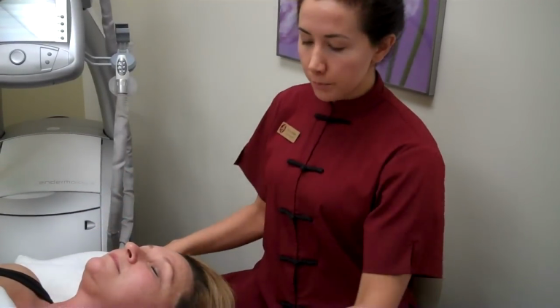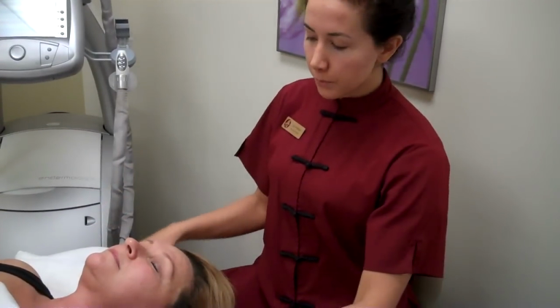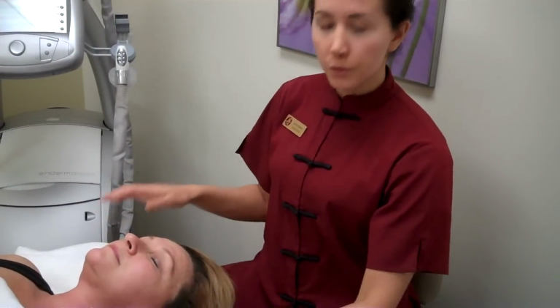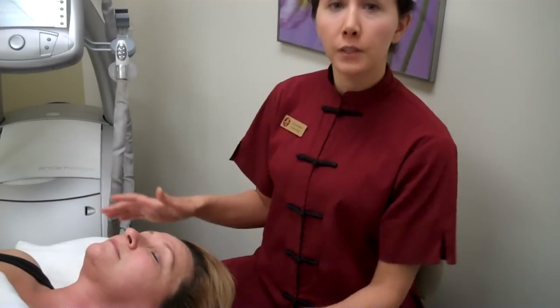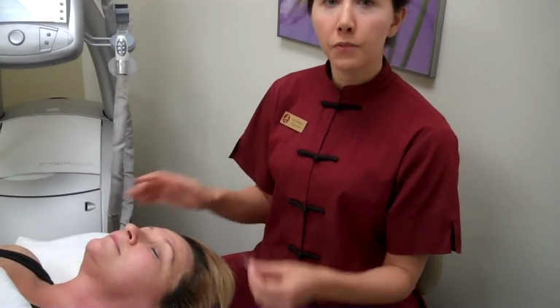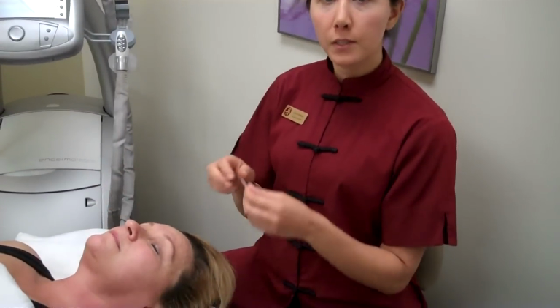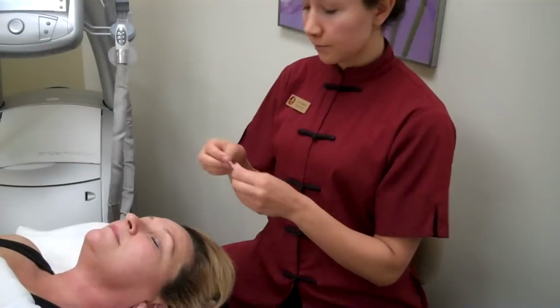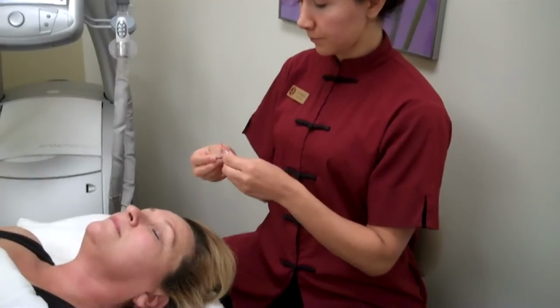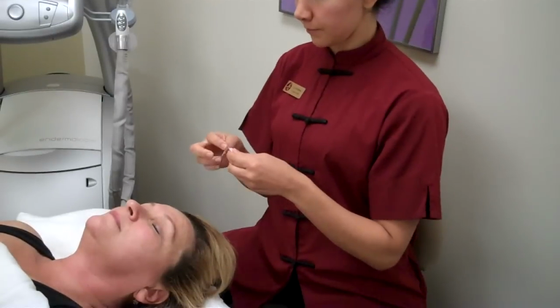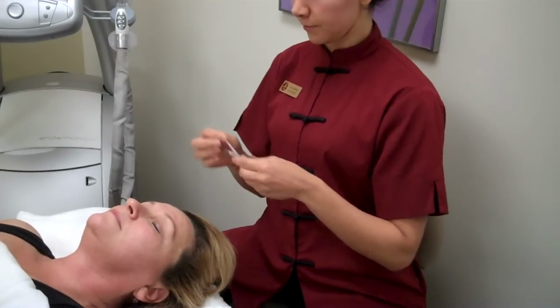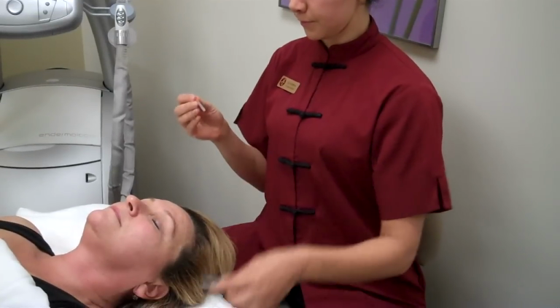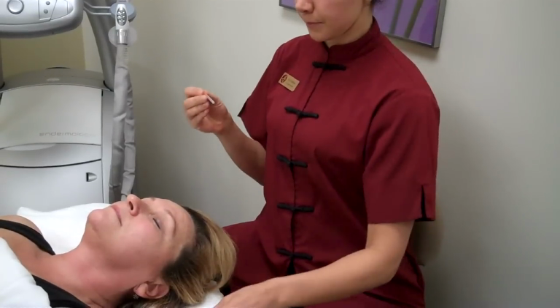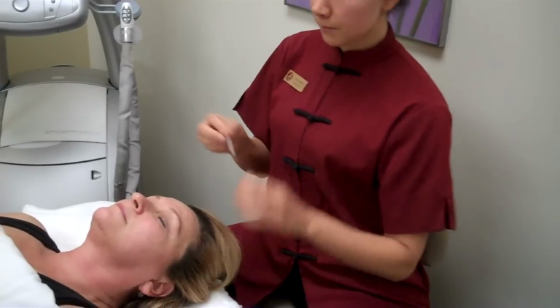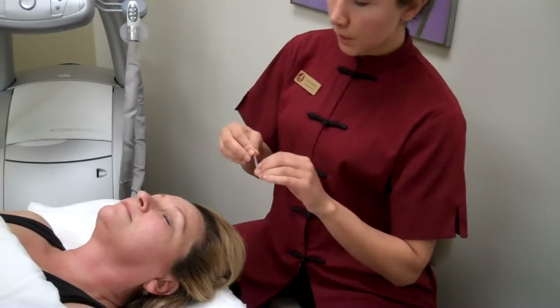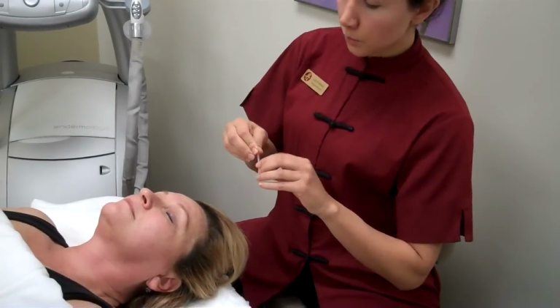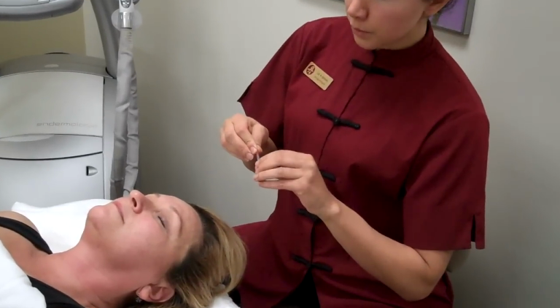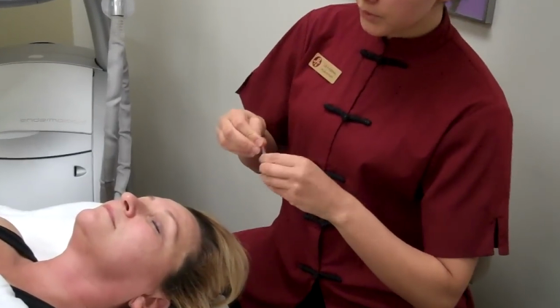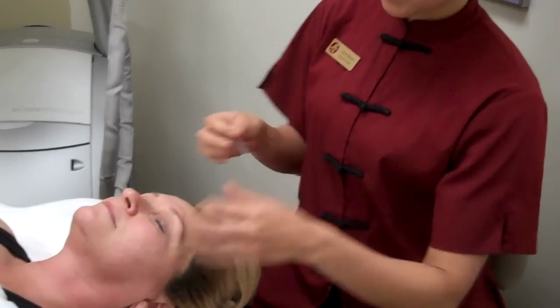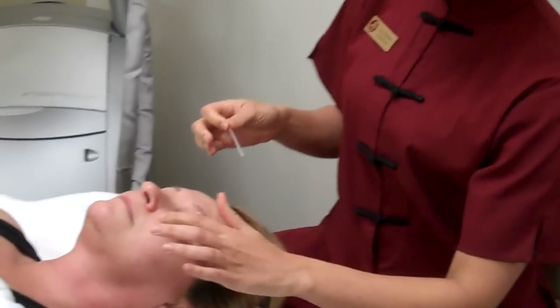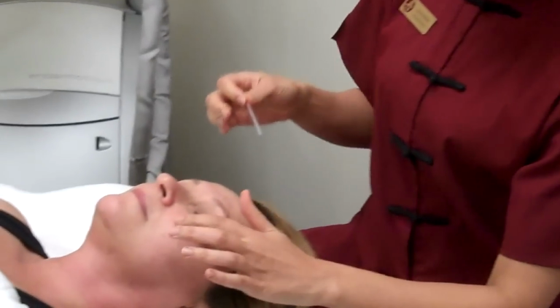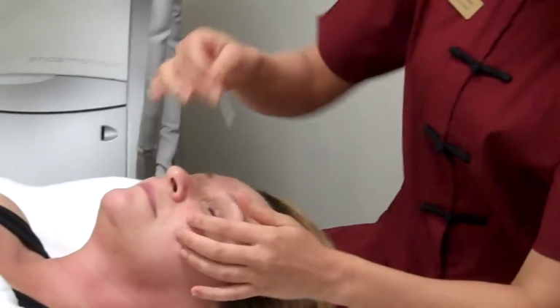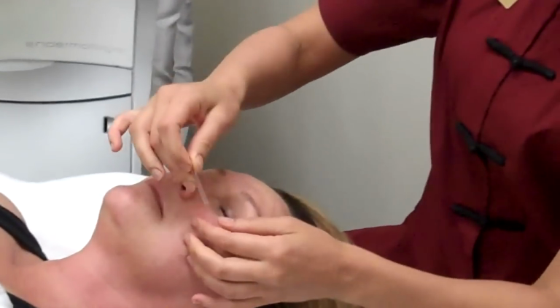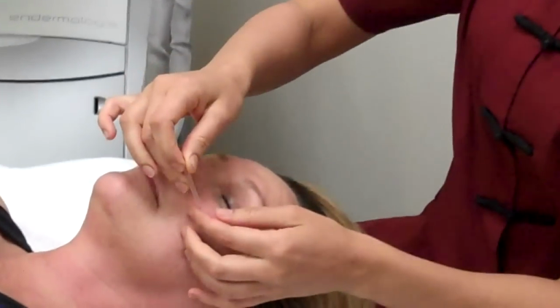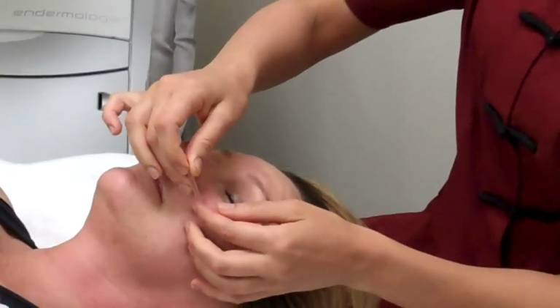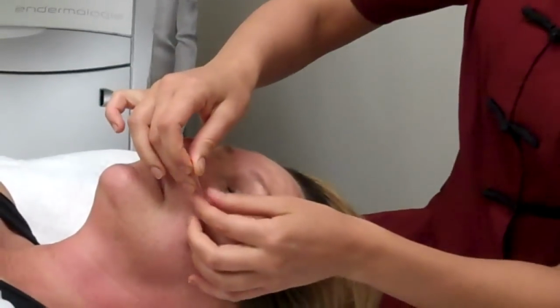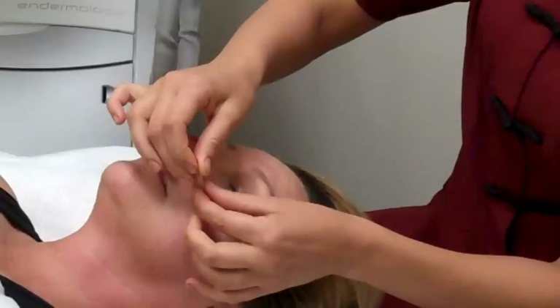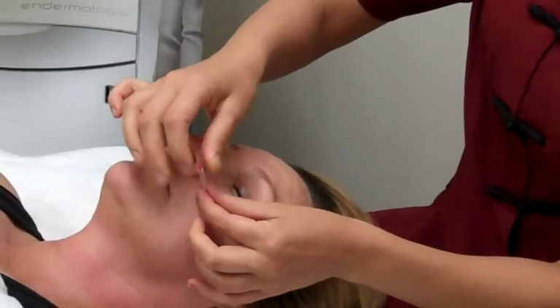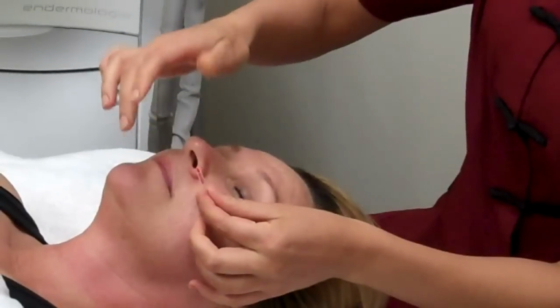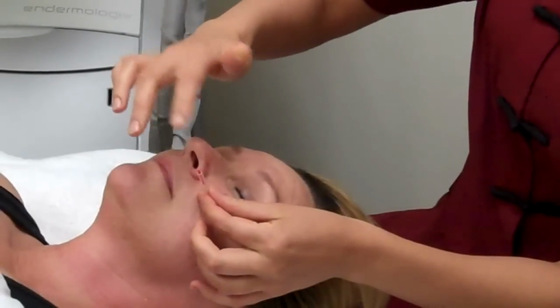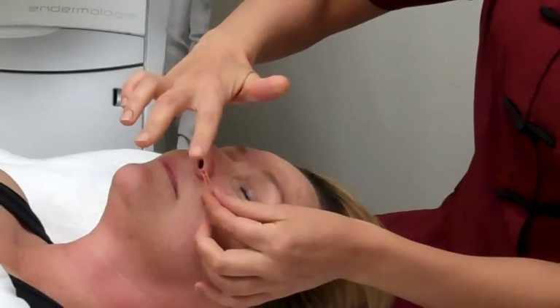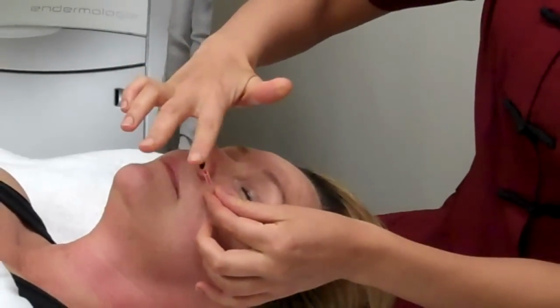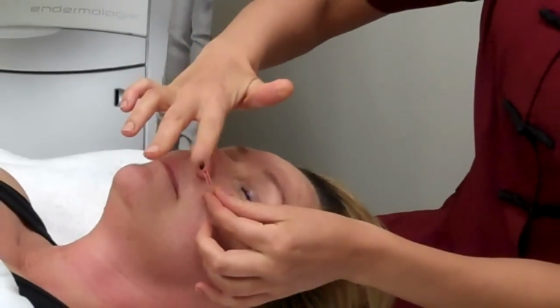Now I'm going to start needling the face. One of the points I'm going to do right here is Stomach 3. I'm going to take a deep breath in.